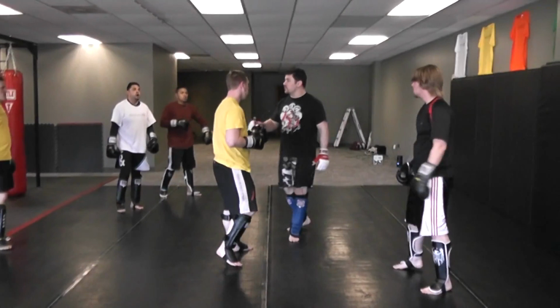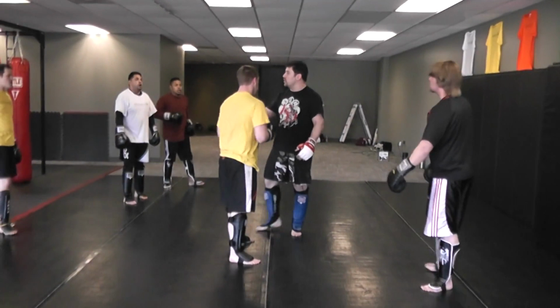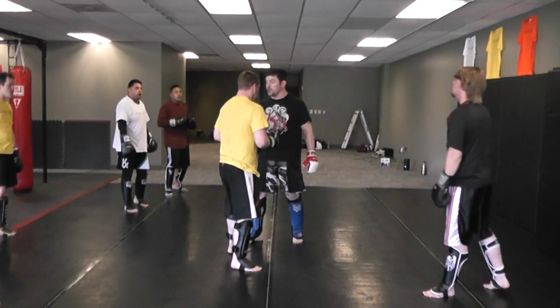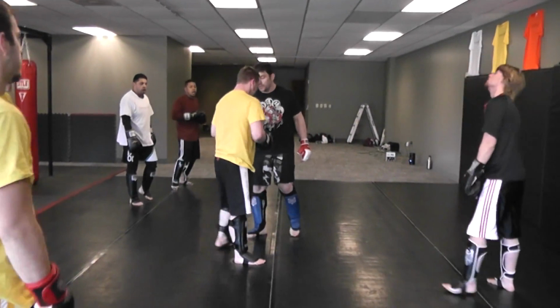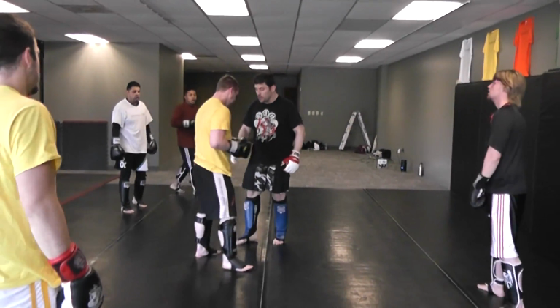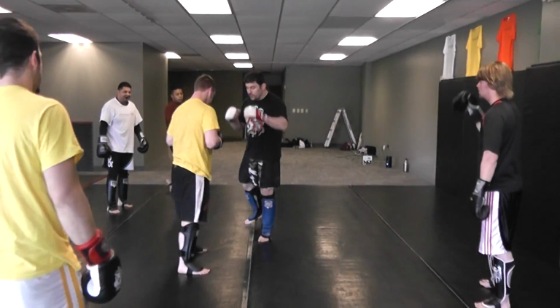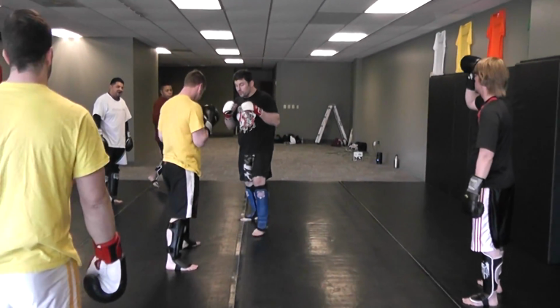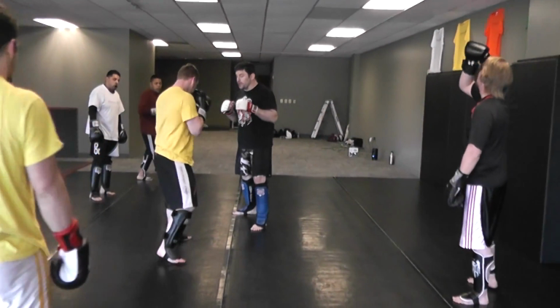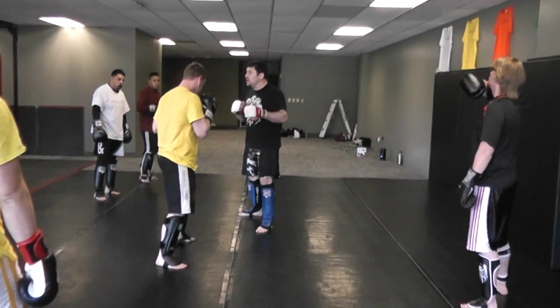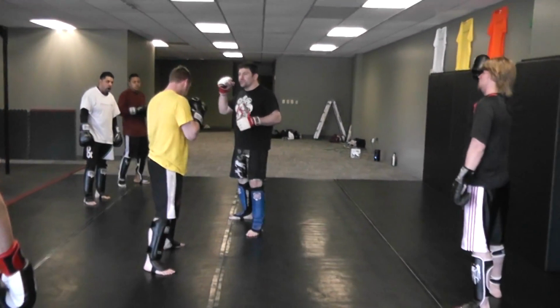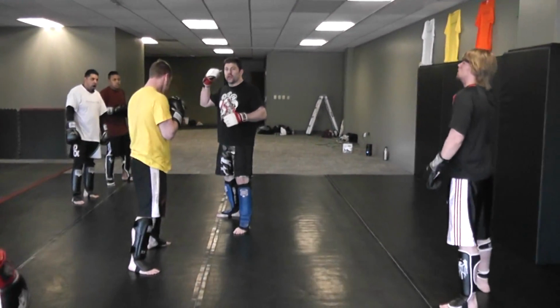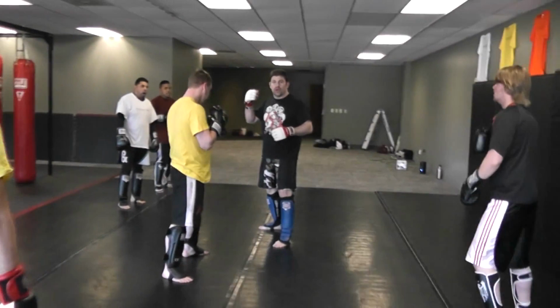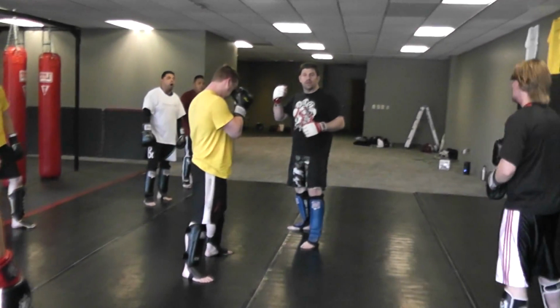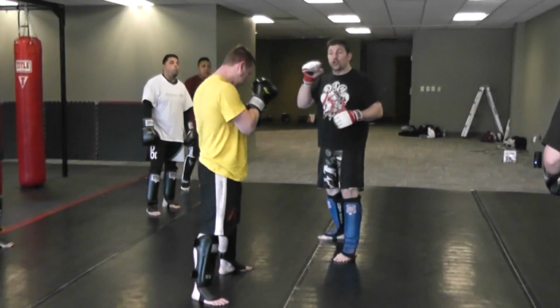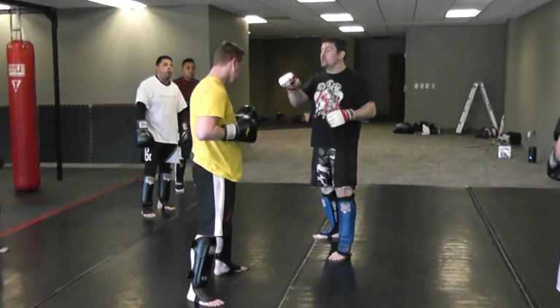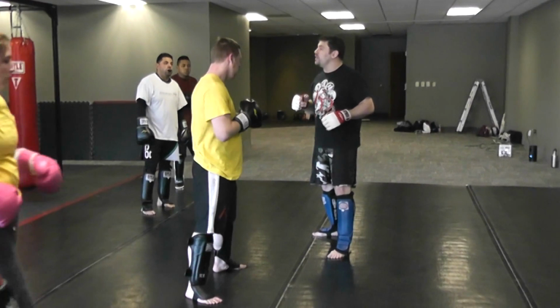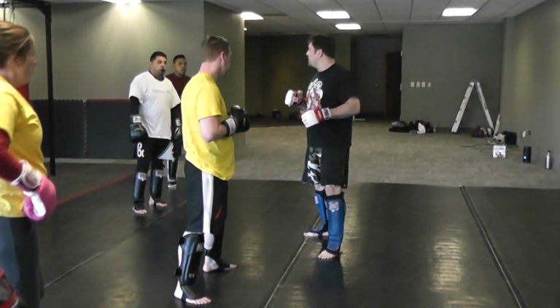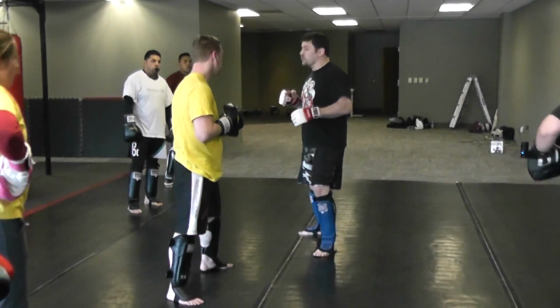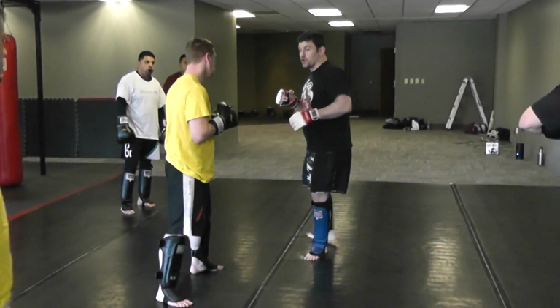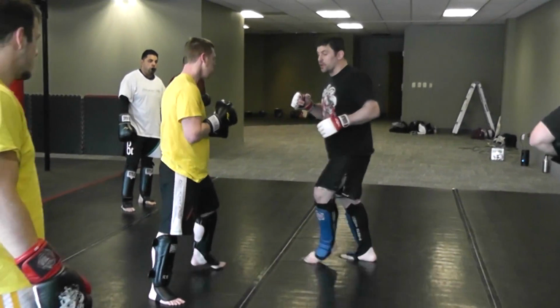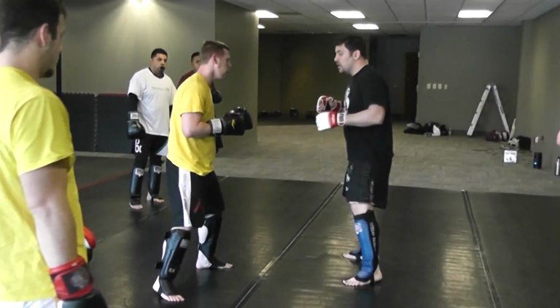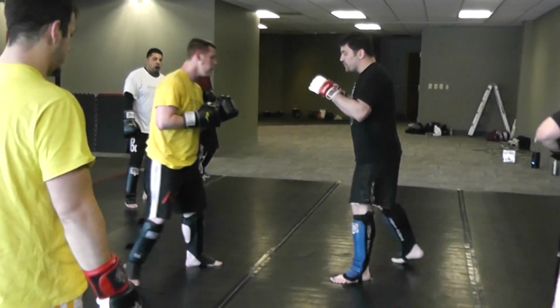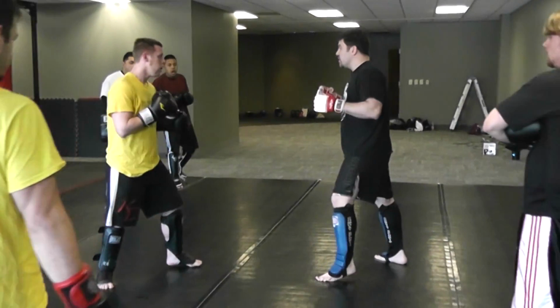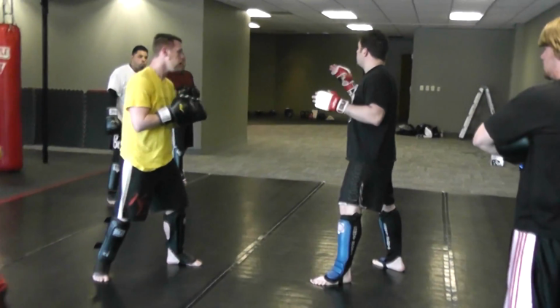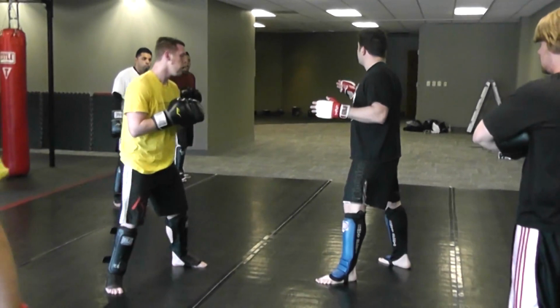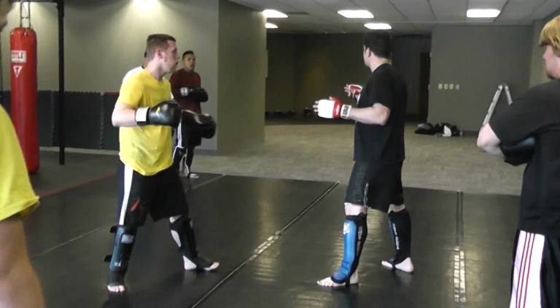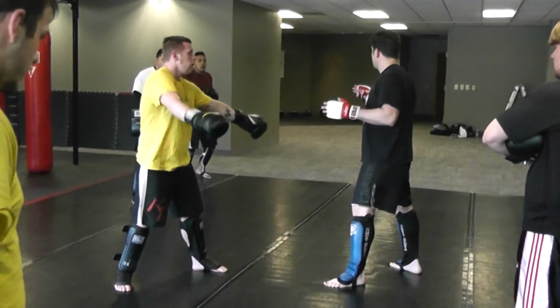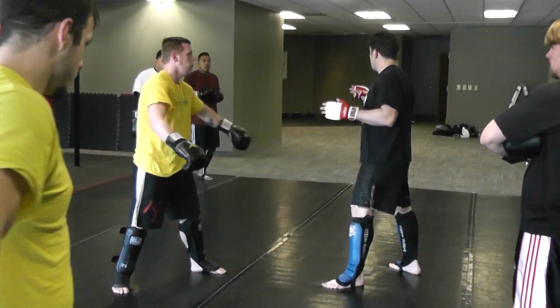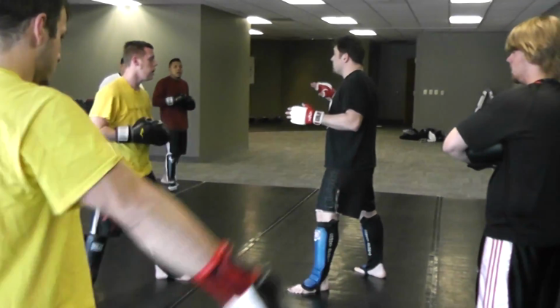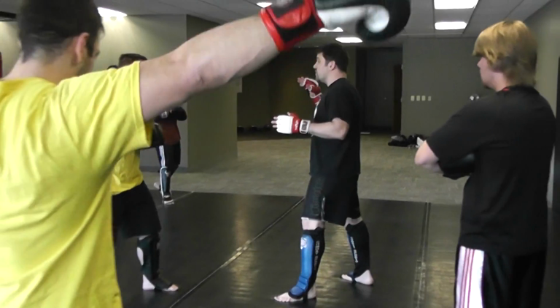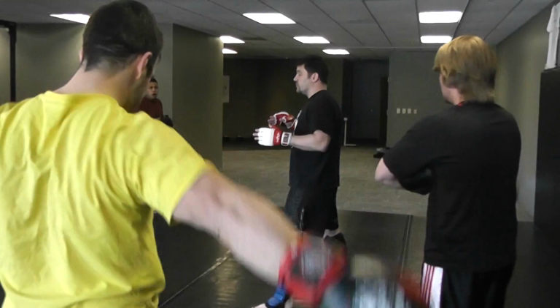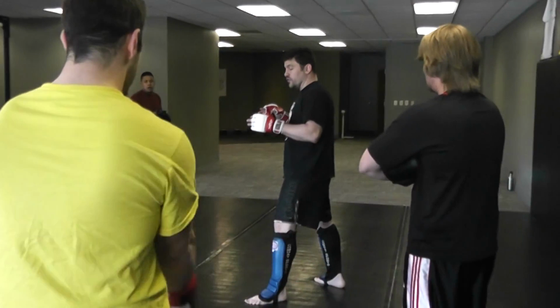Mix-up drill. So if we're here, this is to train your brain and learn ways of setting up and tricking your opponent. We're going to do seven kicks — the seventh is an option, you'll see.